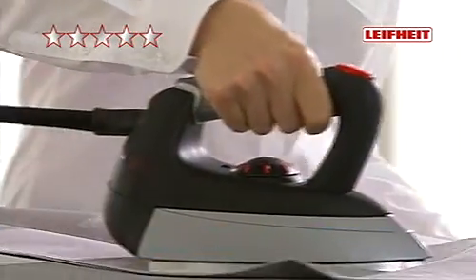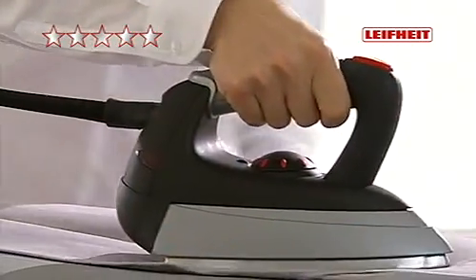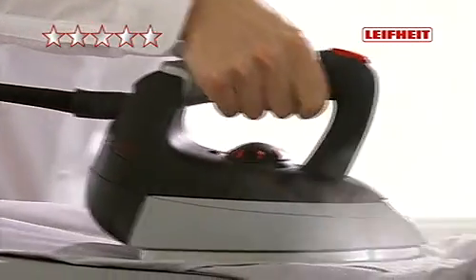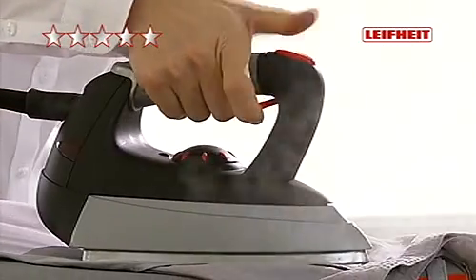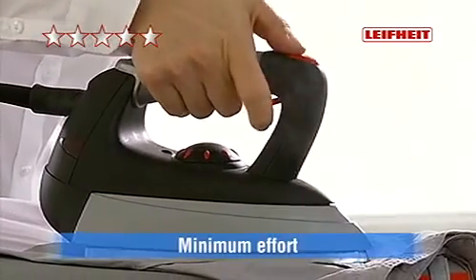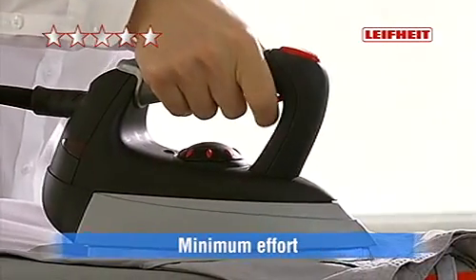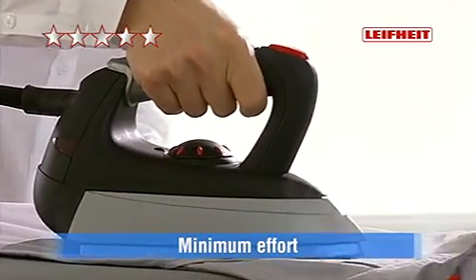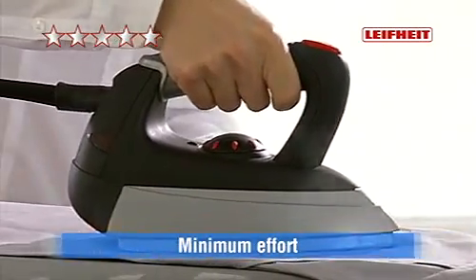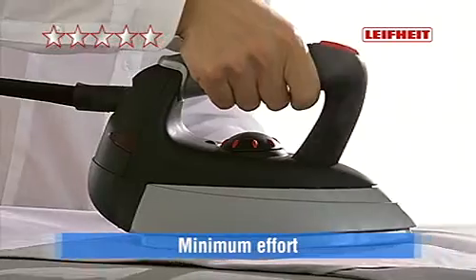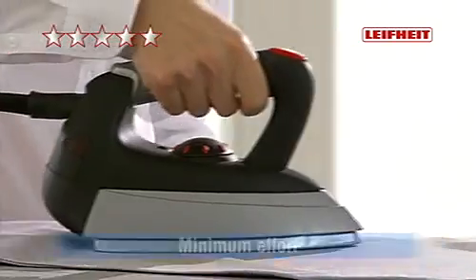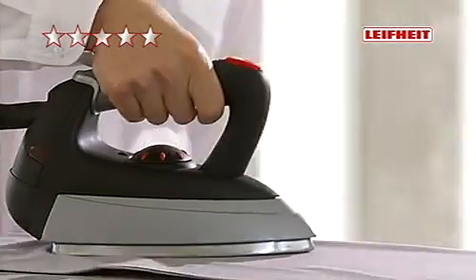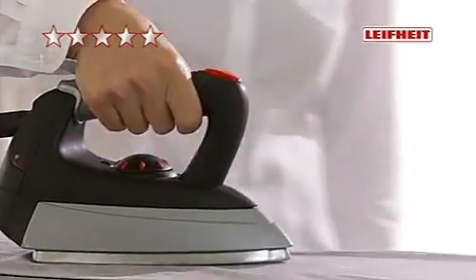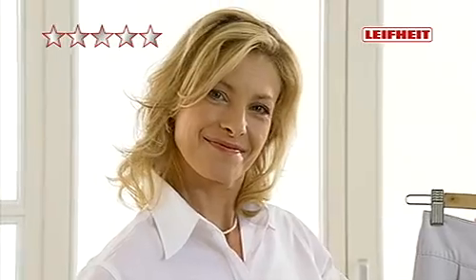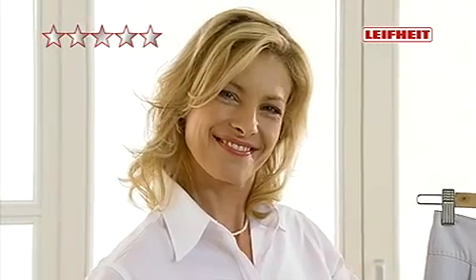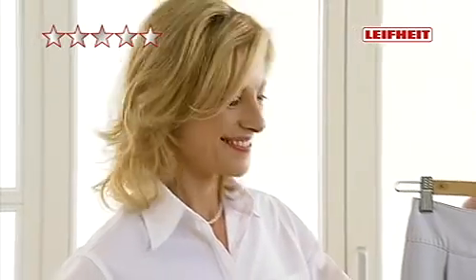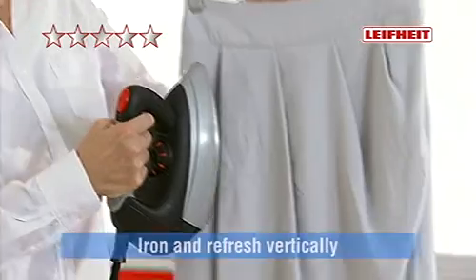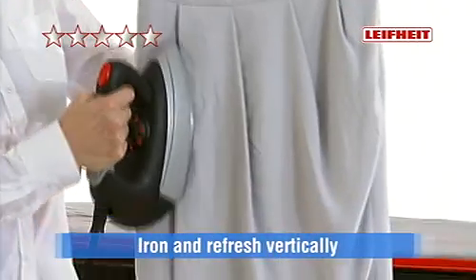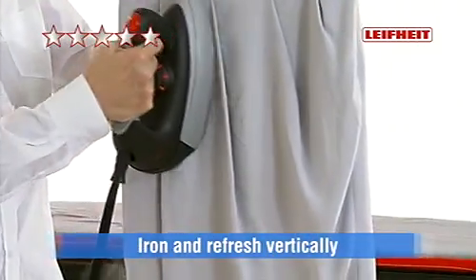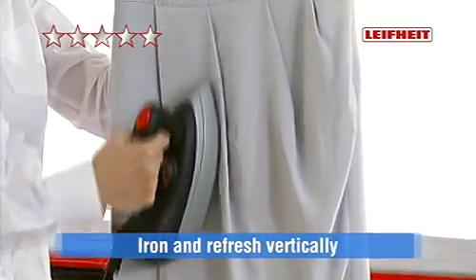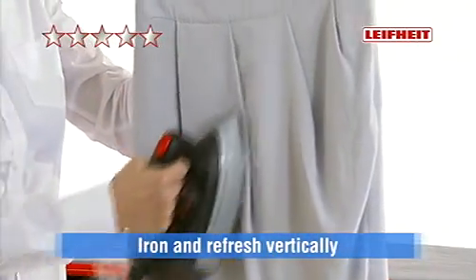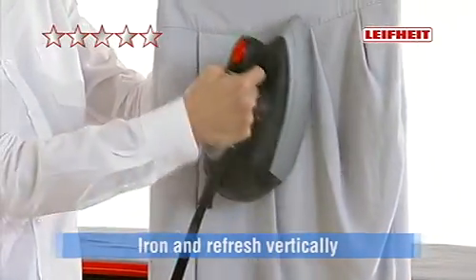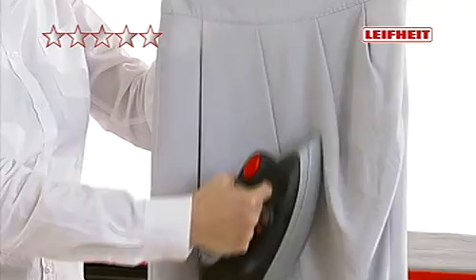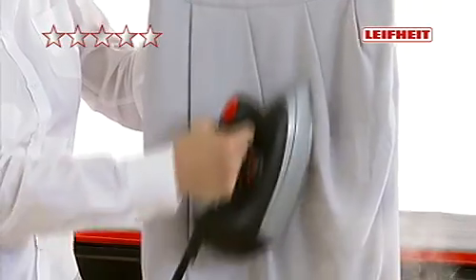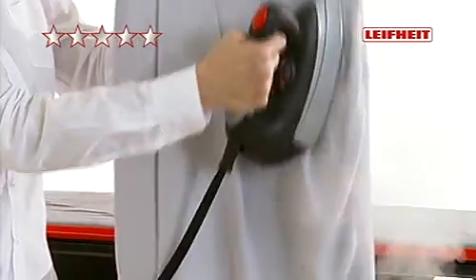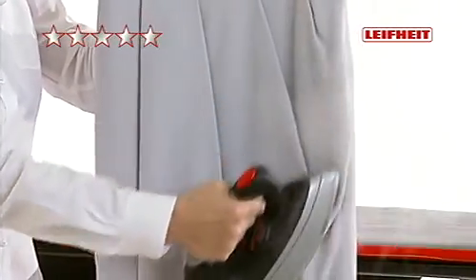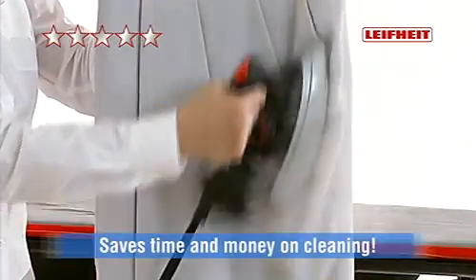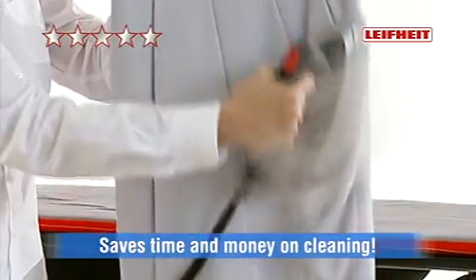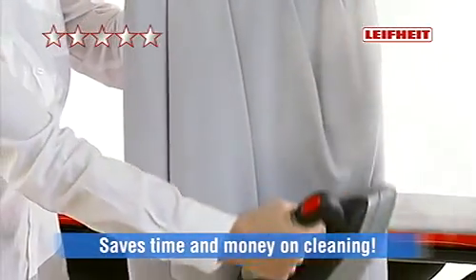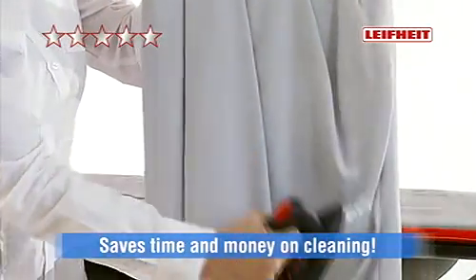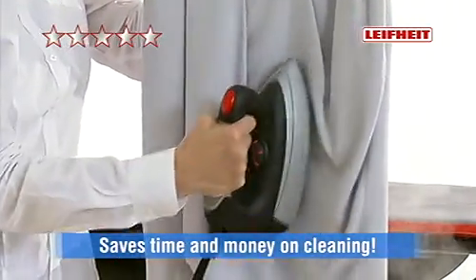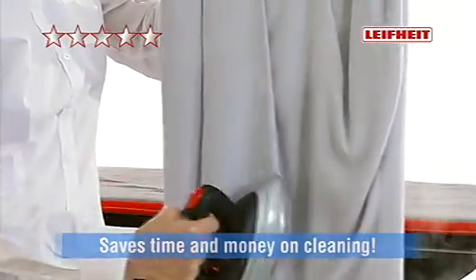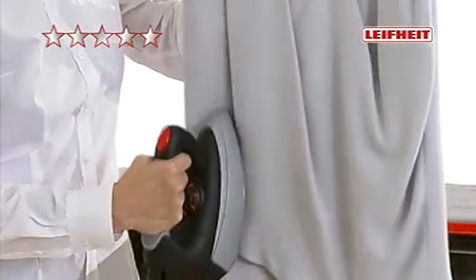You can easily operate the complete pressurized steam system with one hand while ironing. The ergonomic professional steam iron is light and you can iron with little effort thanks to pressurized steam. You can even iron vertically, e.g. refresh skirts, jackets or suit trousers. That saves time and lots of money on cleaning.